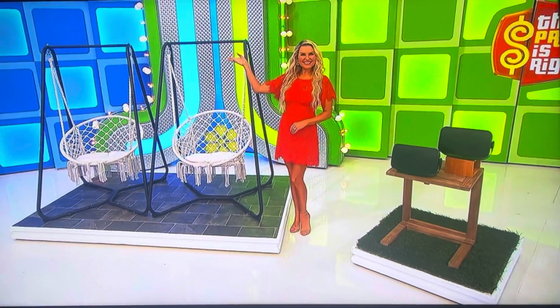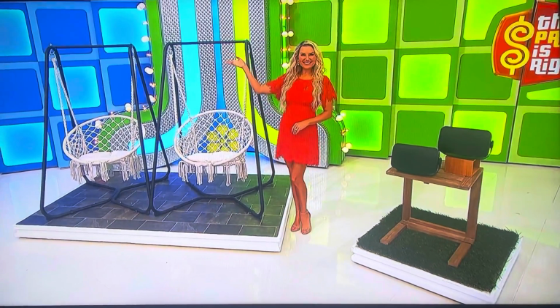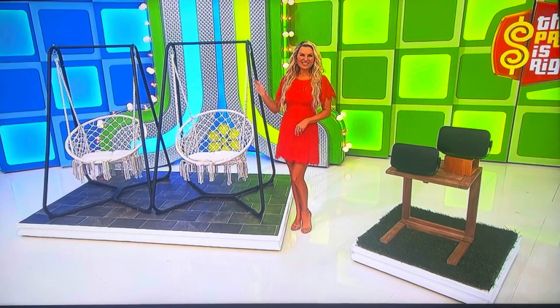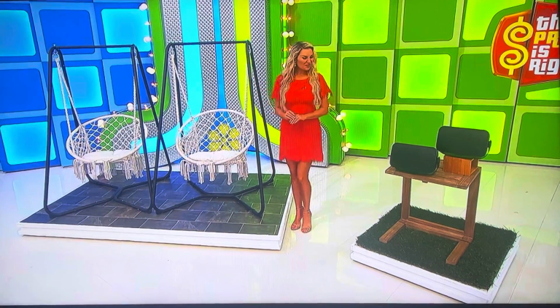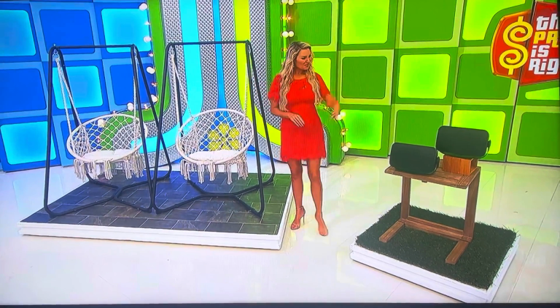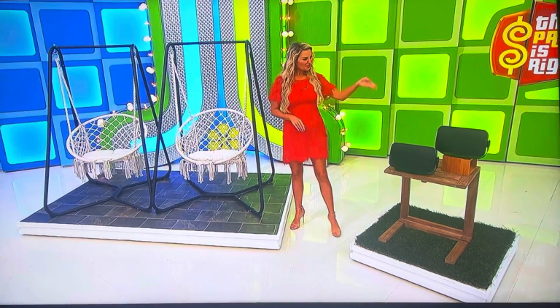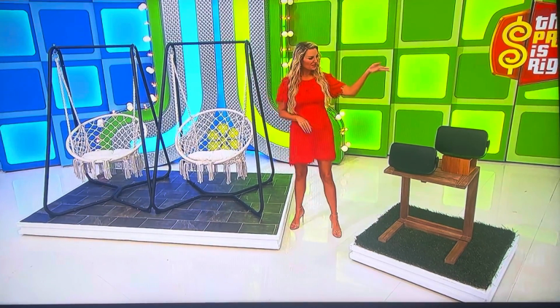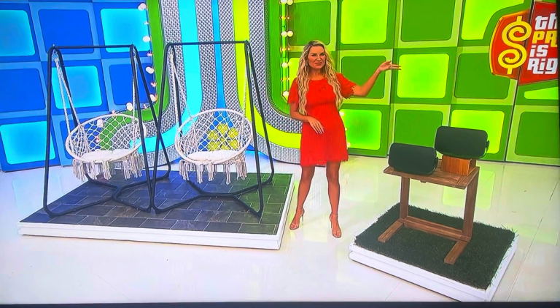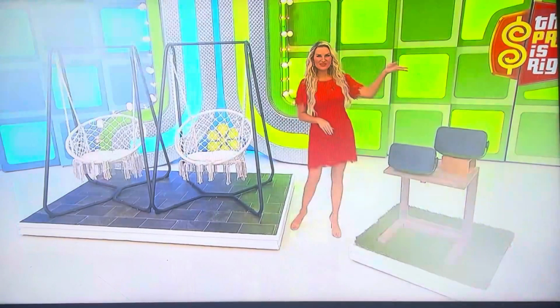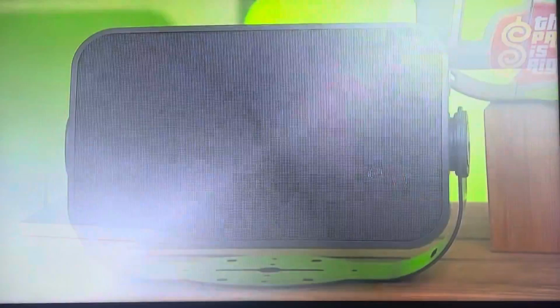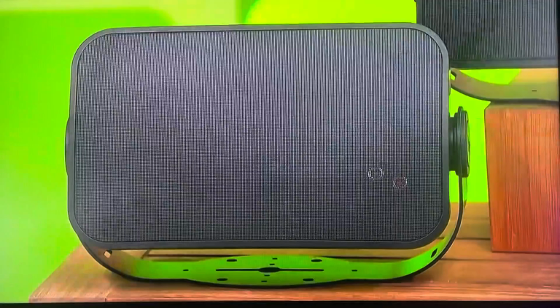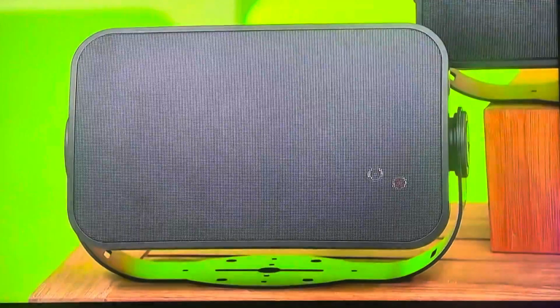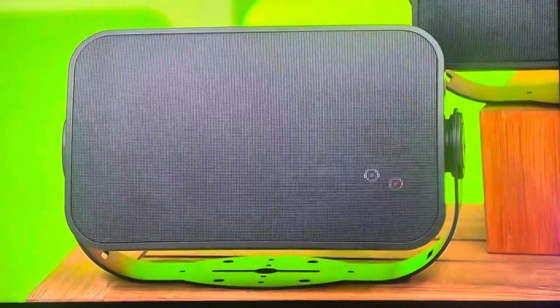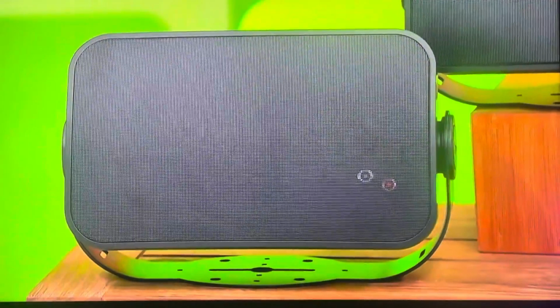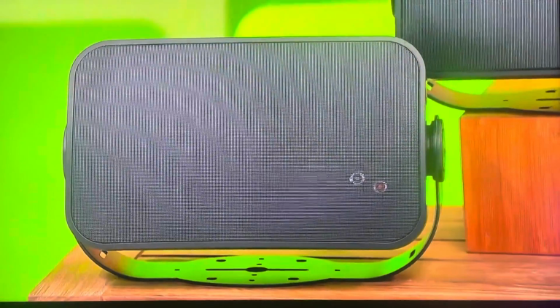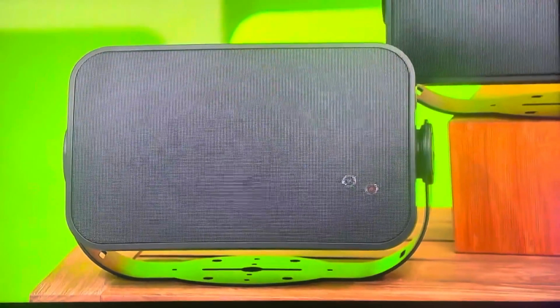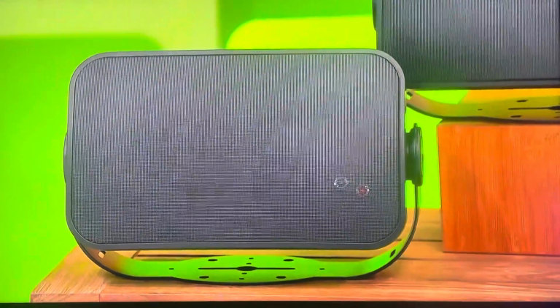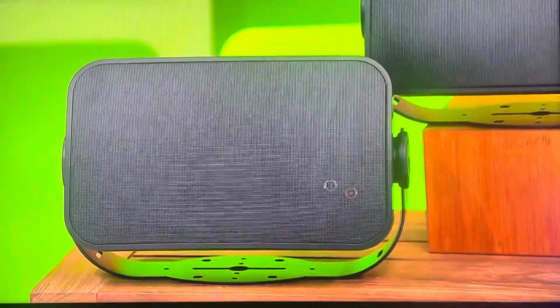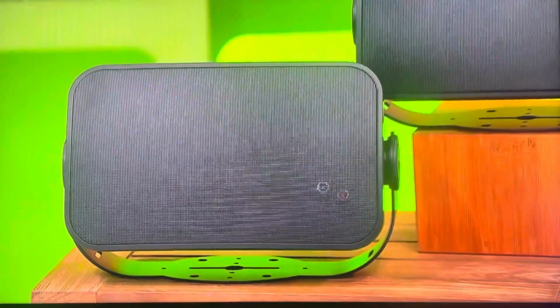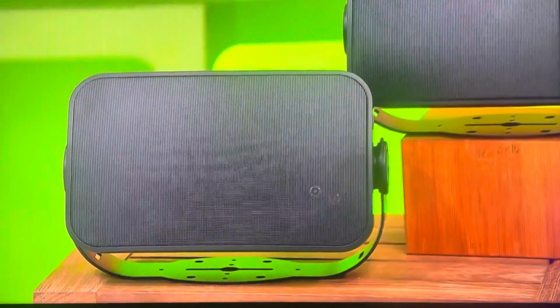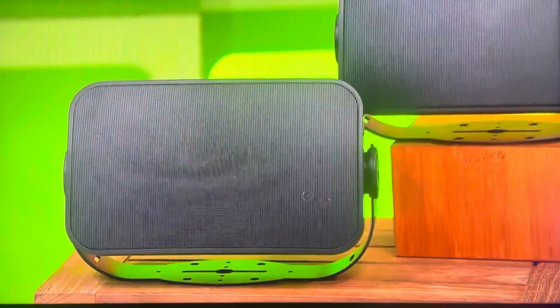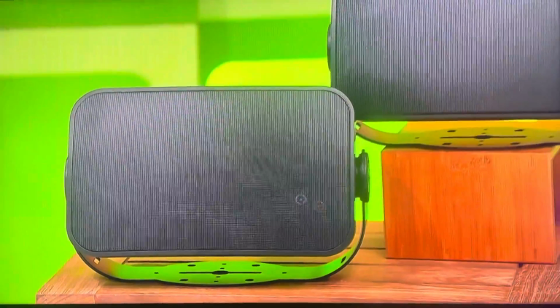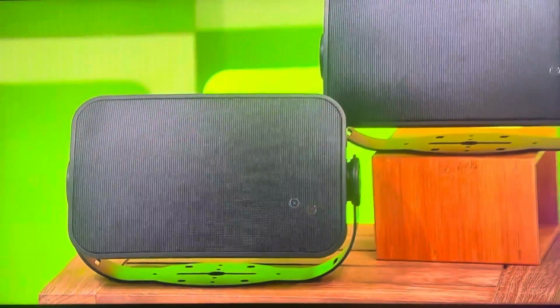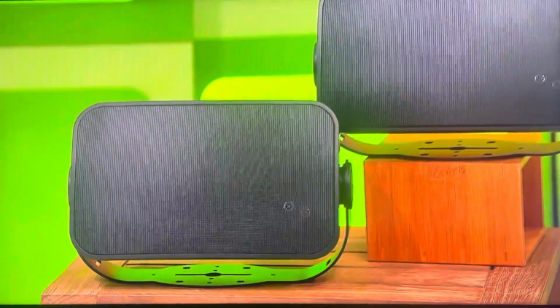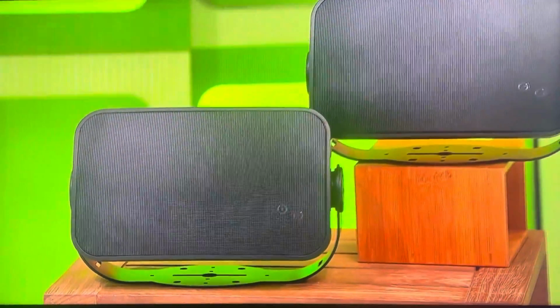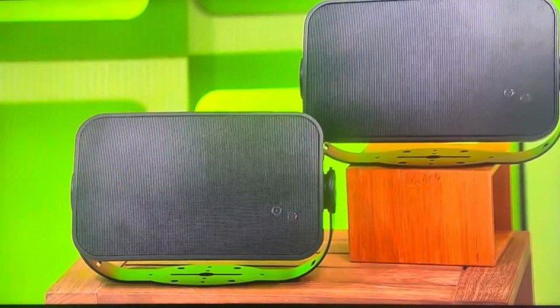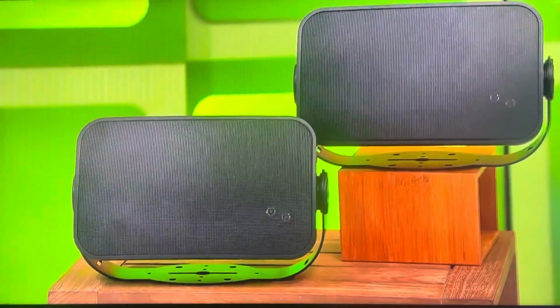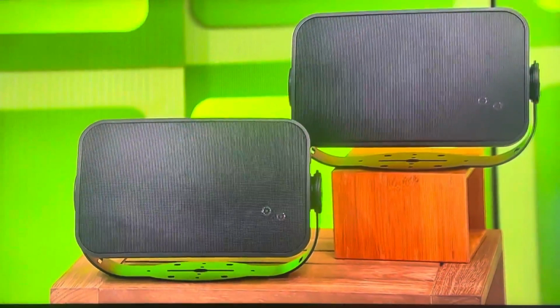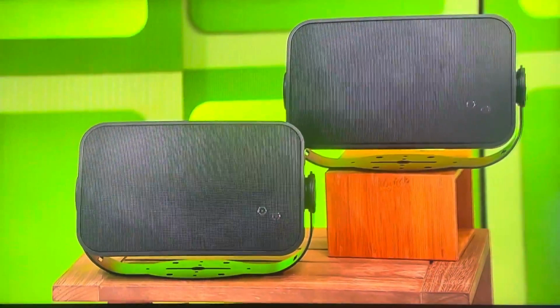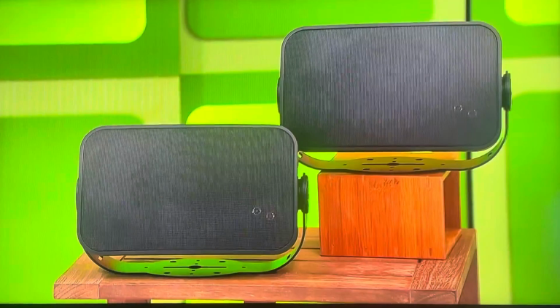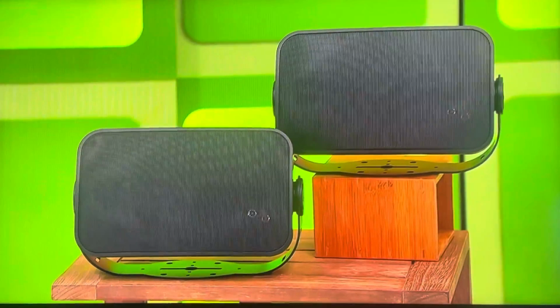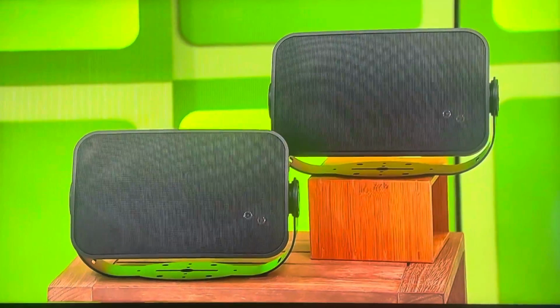And second, this pair of speakers can withstand humidity, water, salt spray, heat, UV rays, and freezing temperatures.